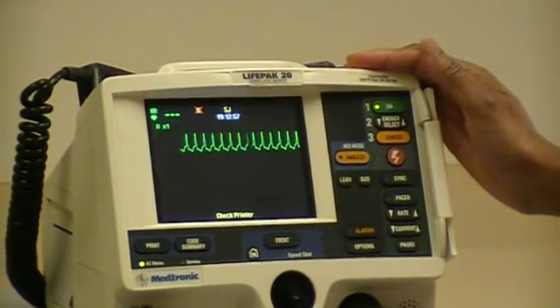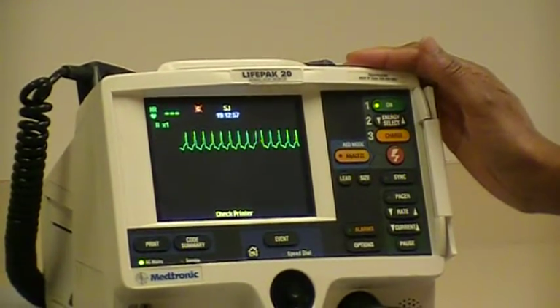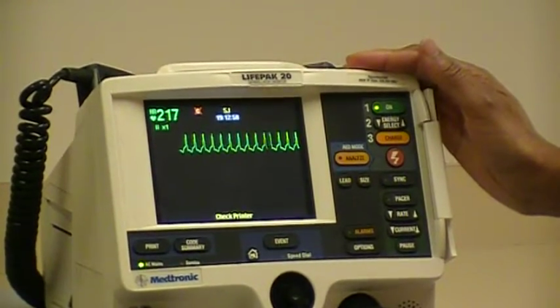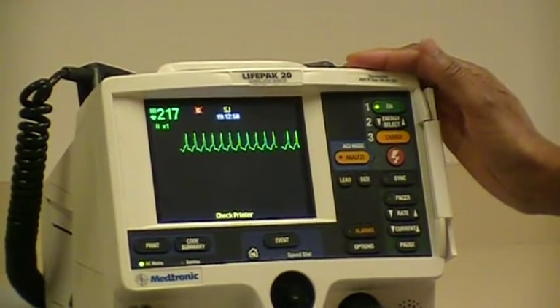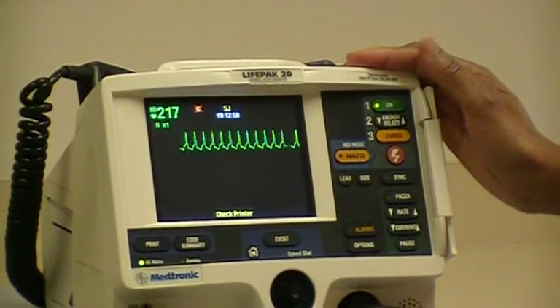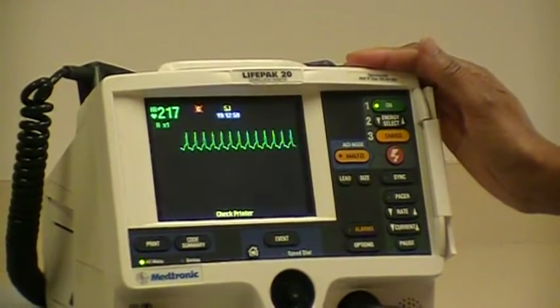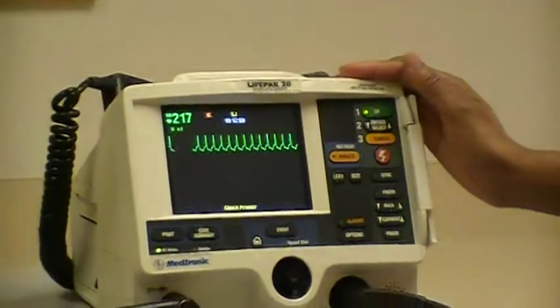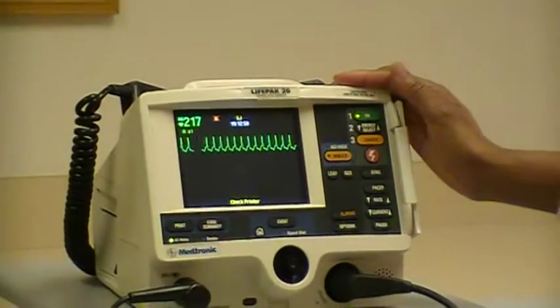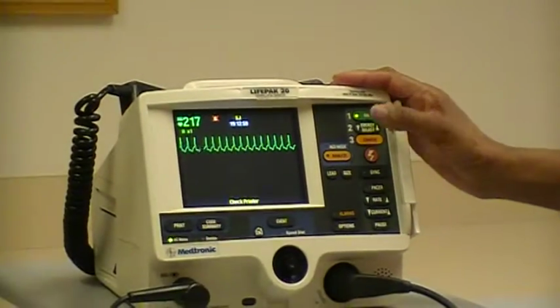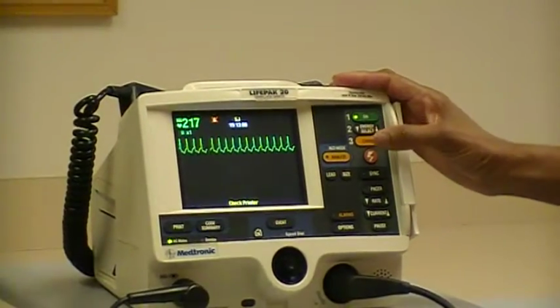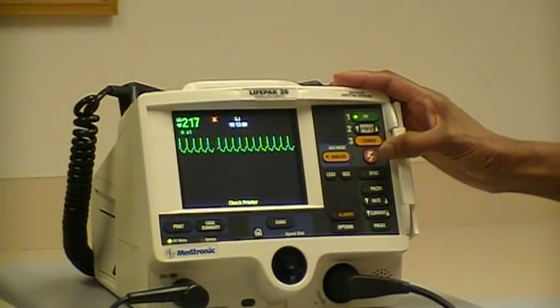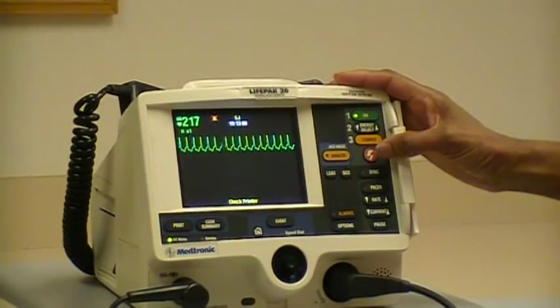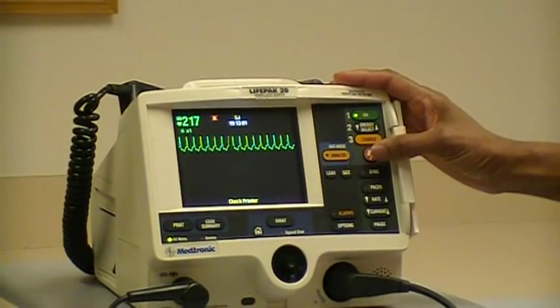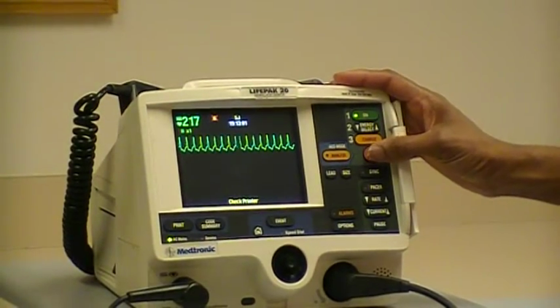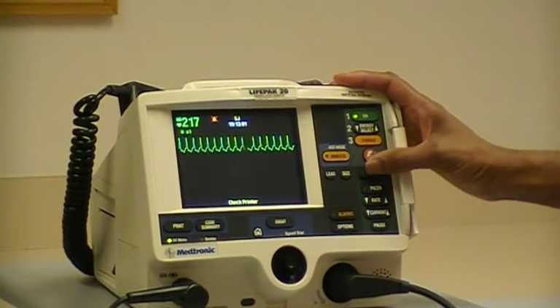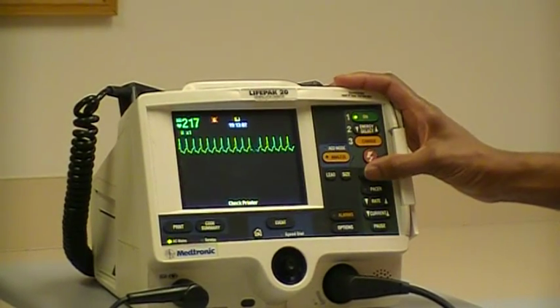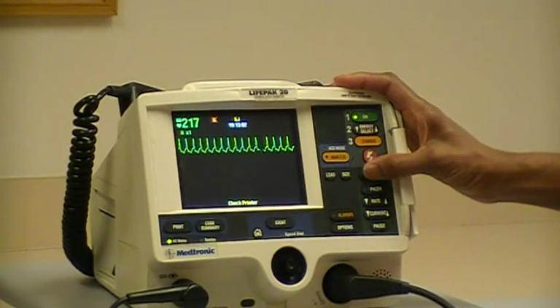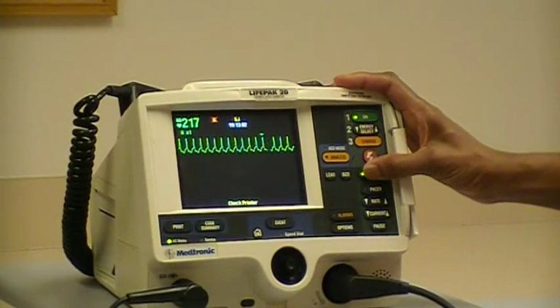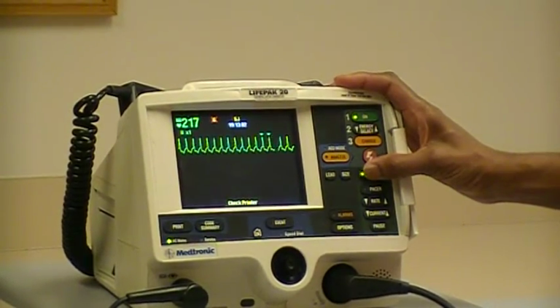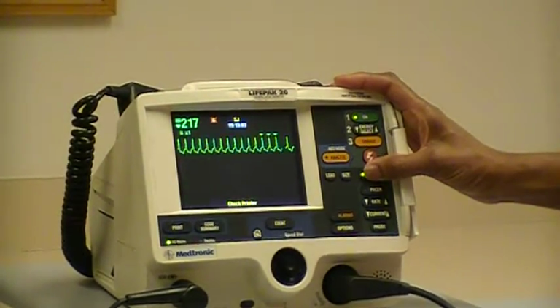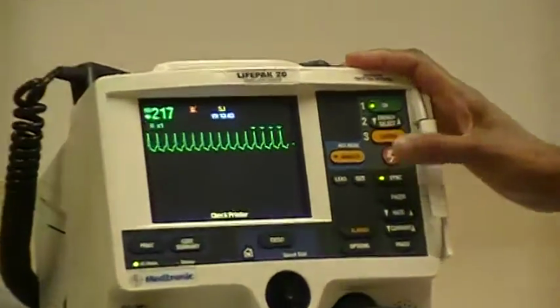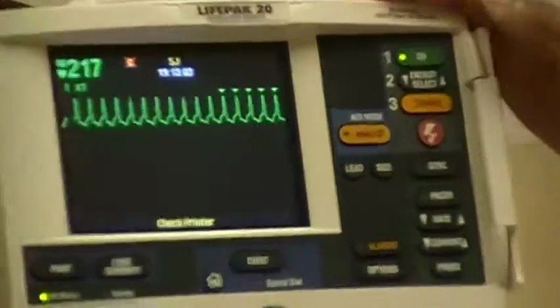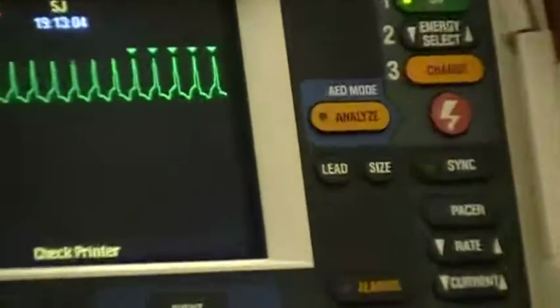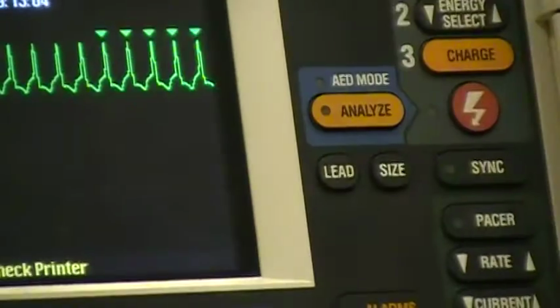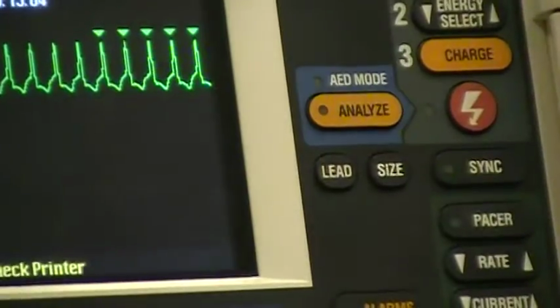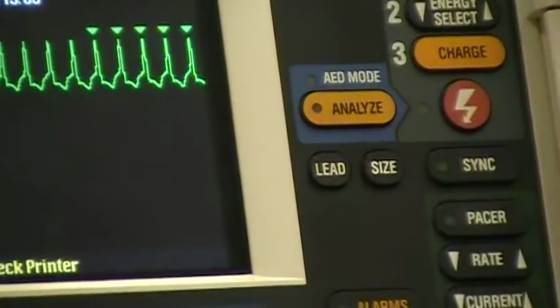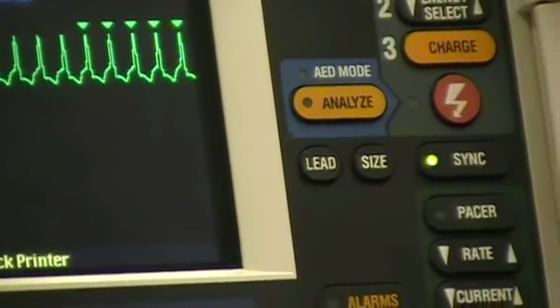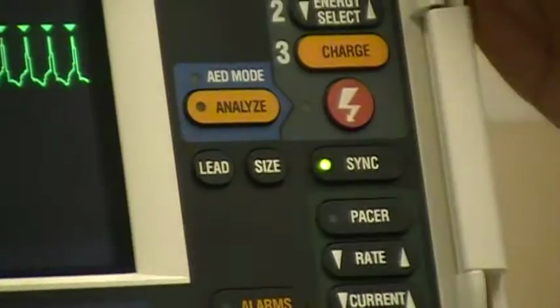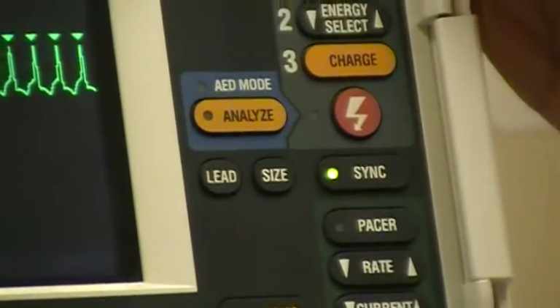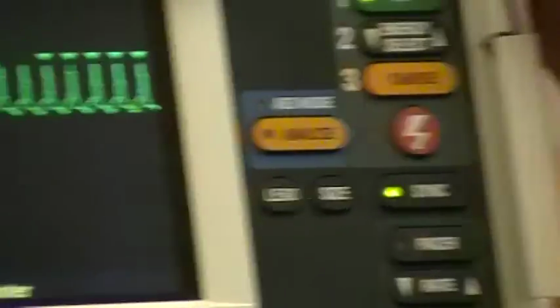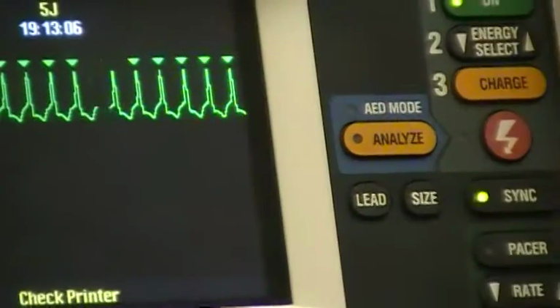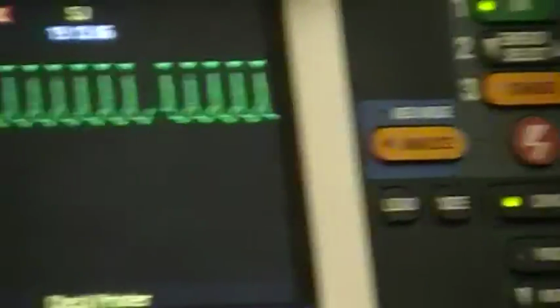For cardioversion, we want to press the sync button on the defibrillator, and you'll see an annotated mark above each QRS.